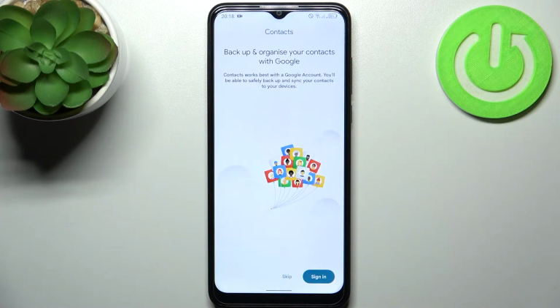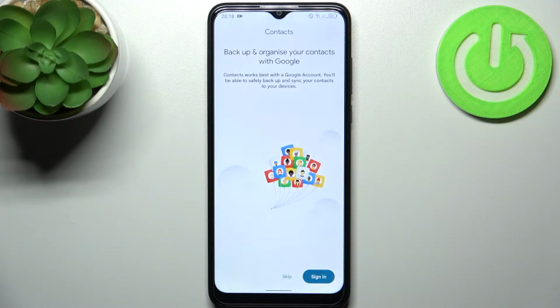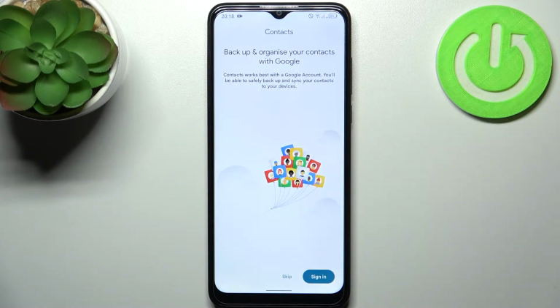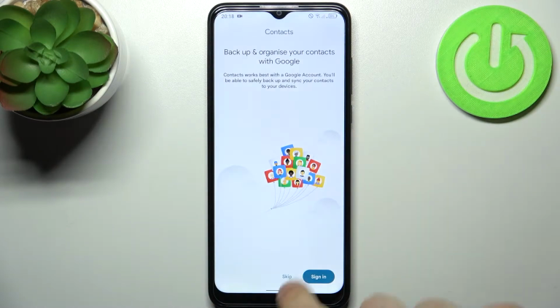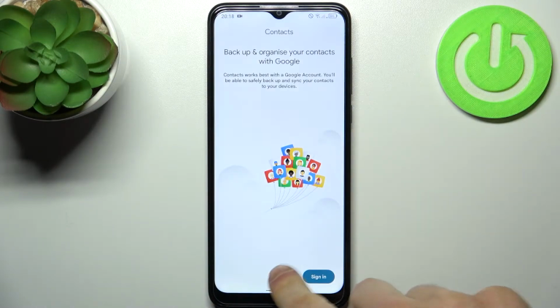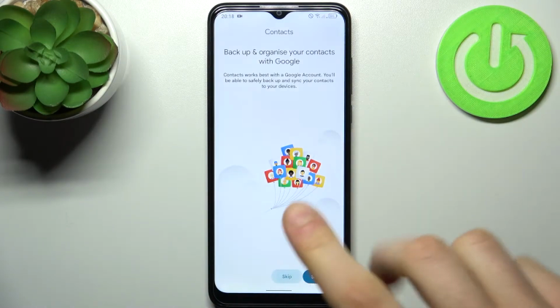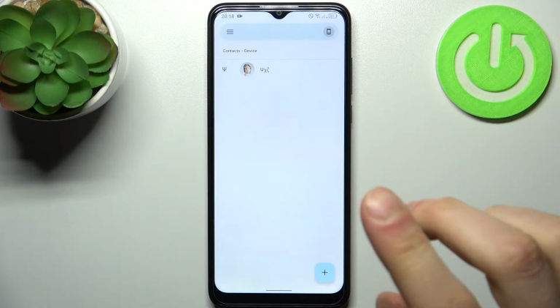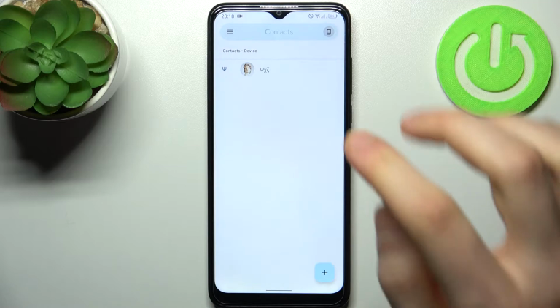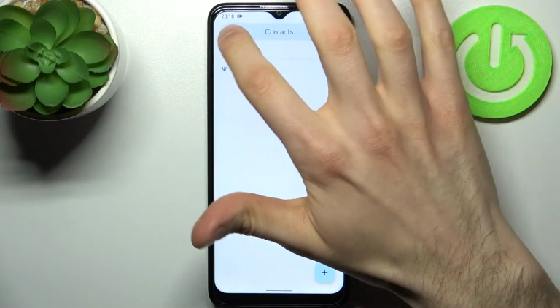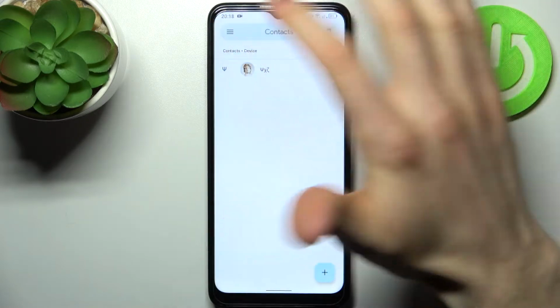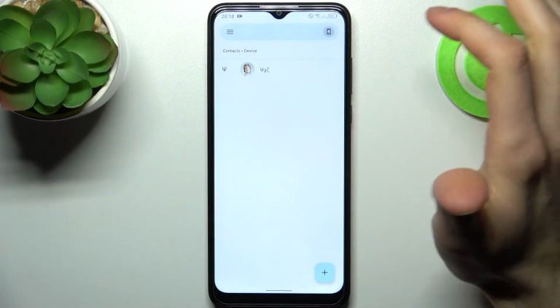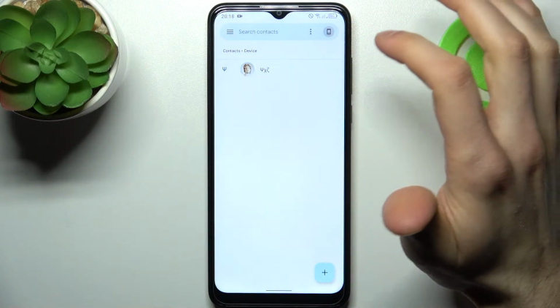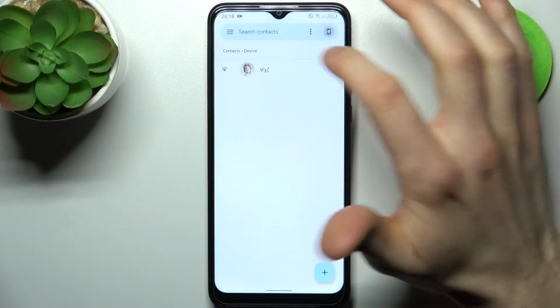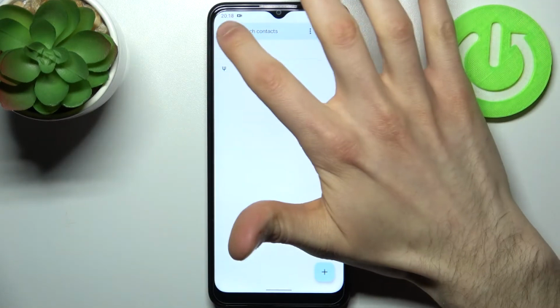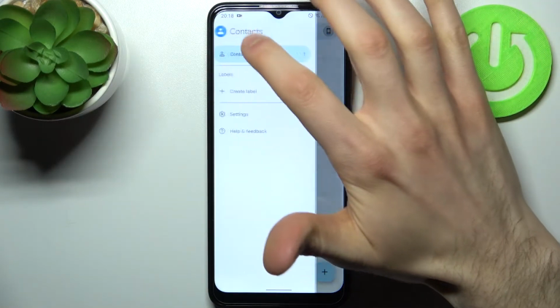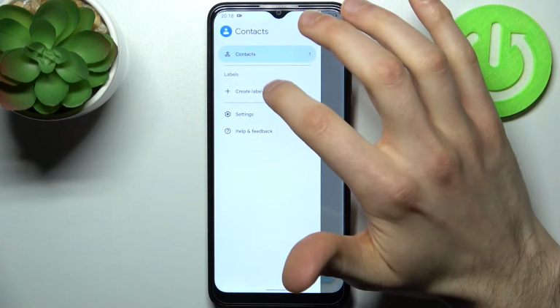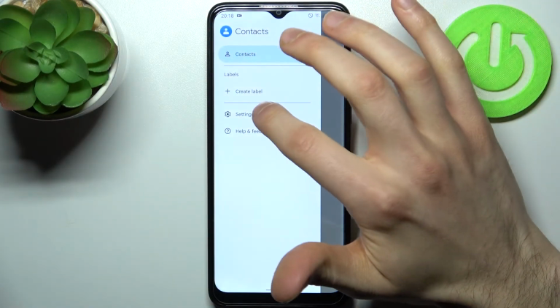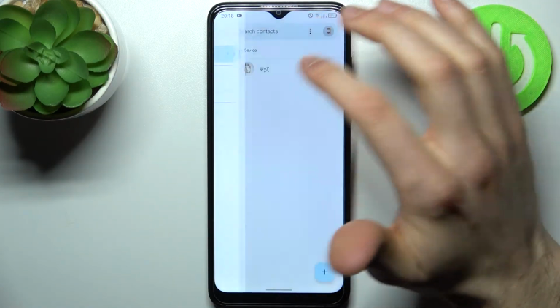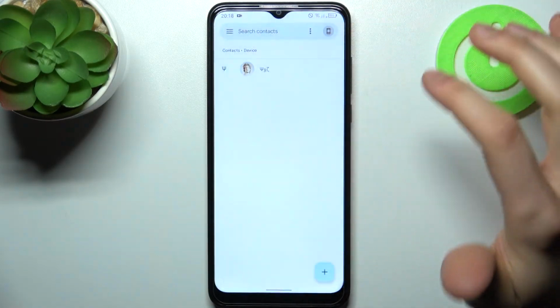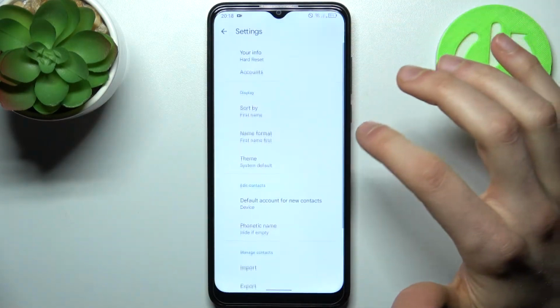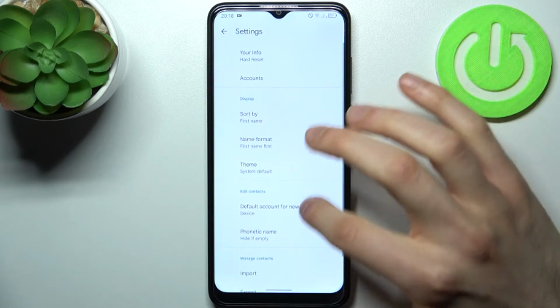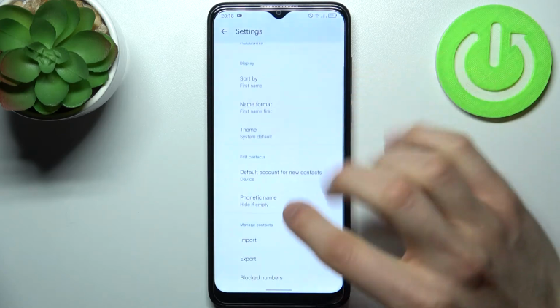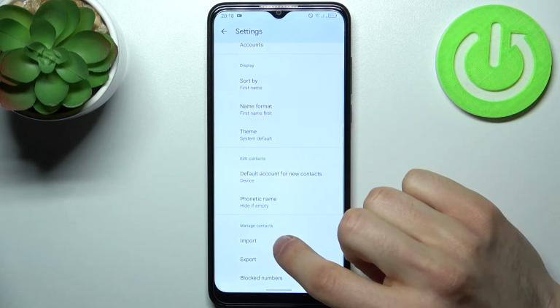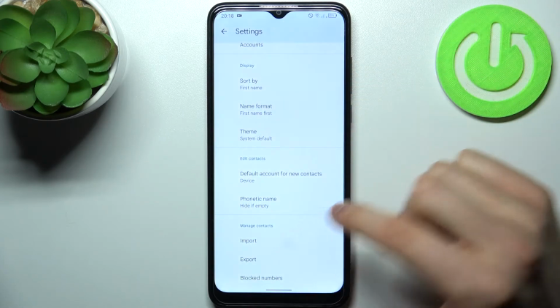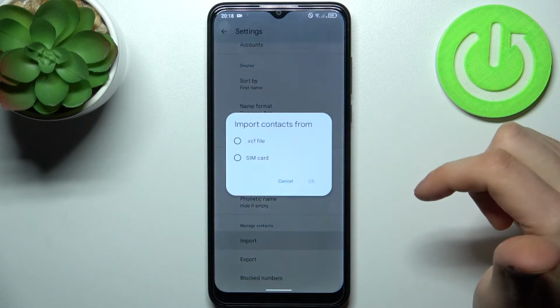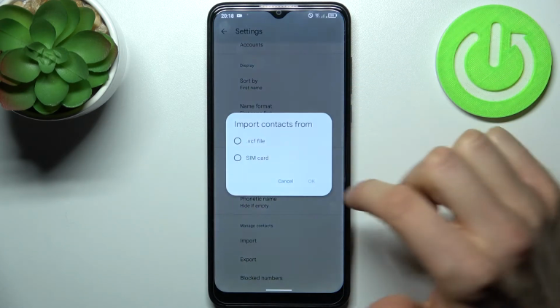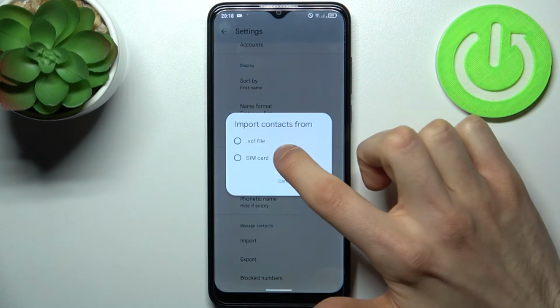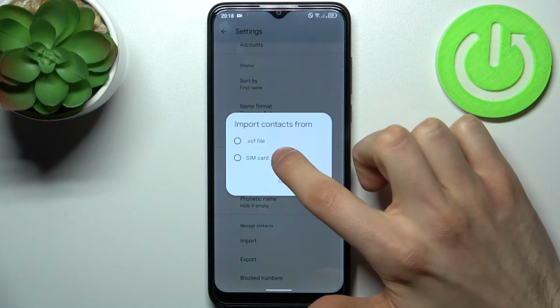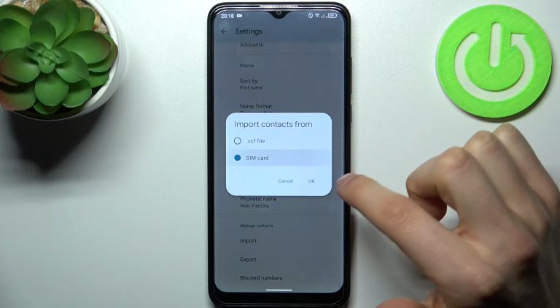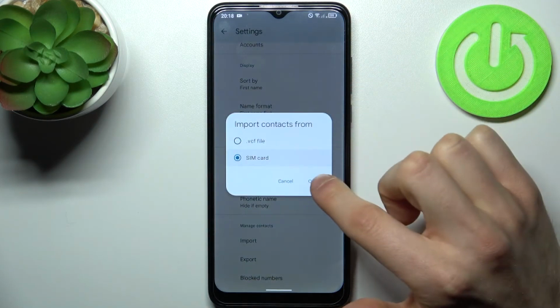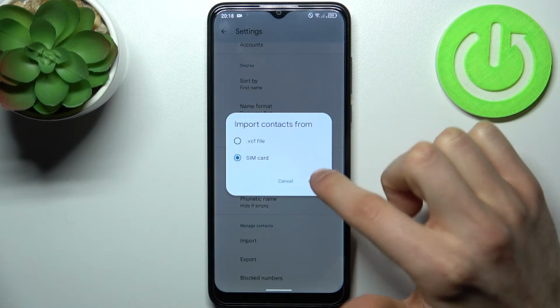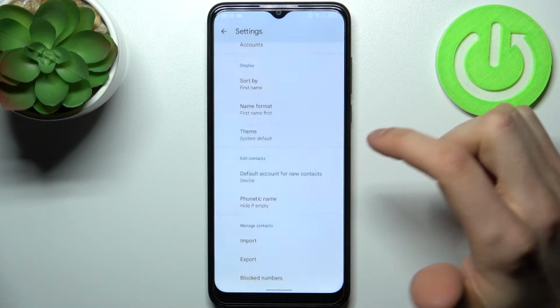tap skip, then tap here, go to its settings, select import, then select your SIM card, tap OK.